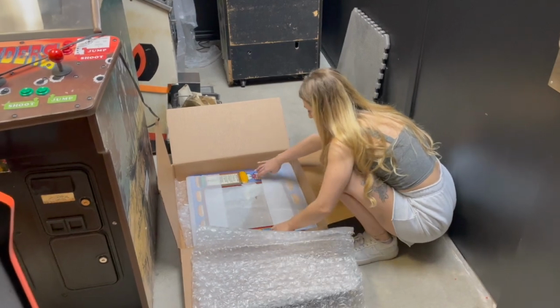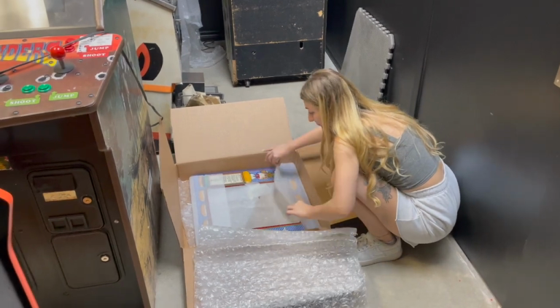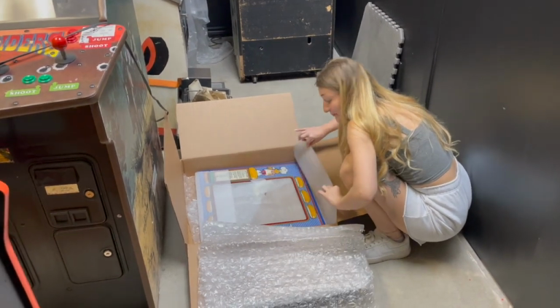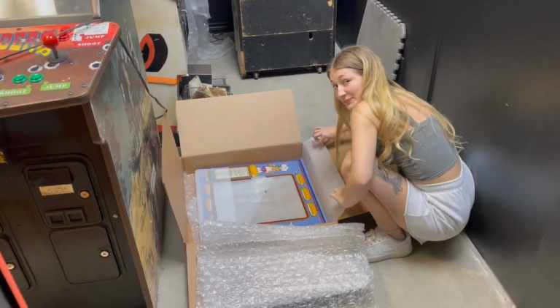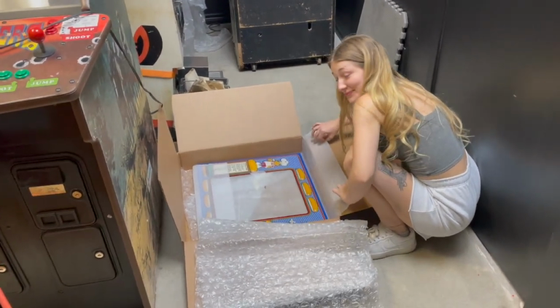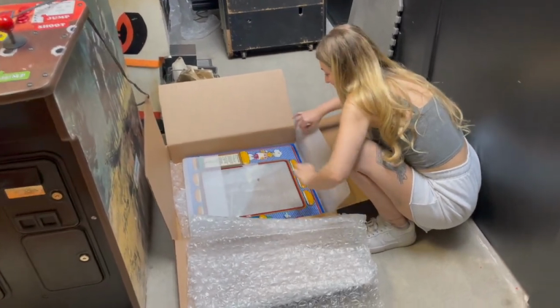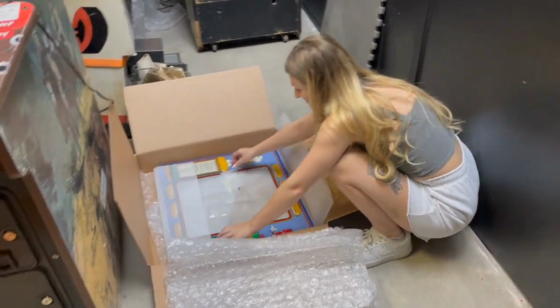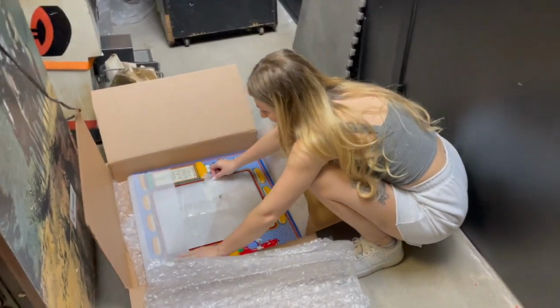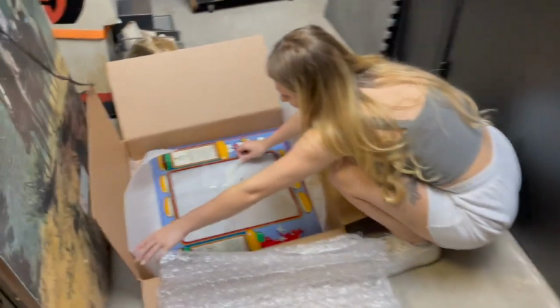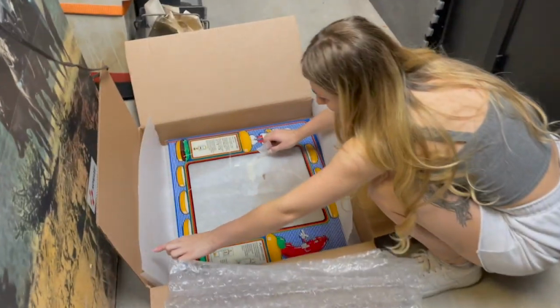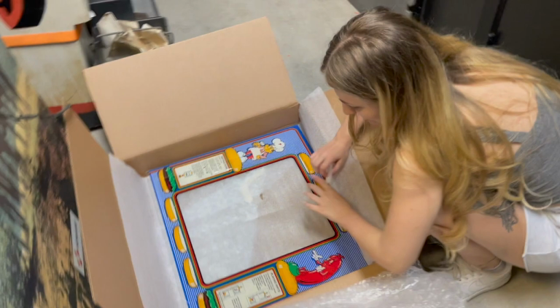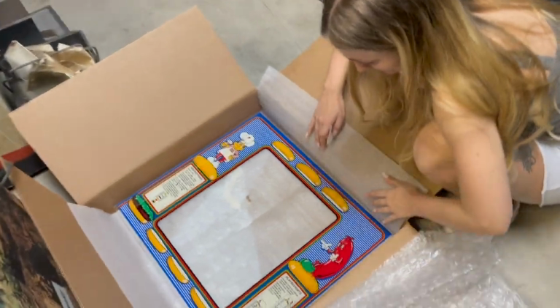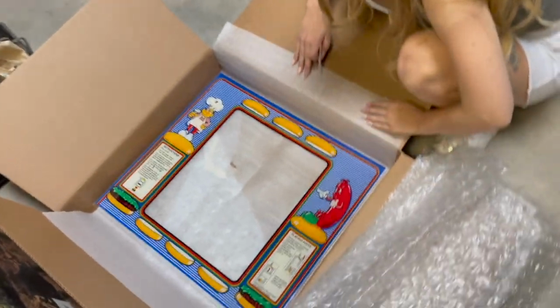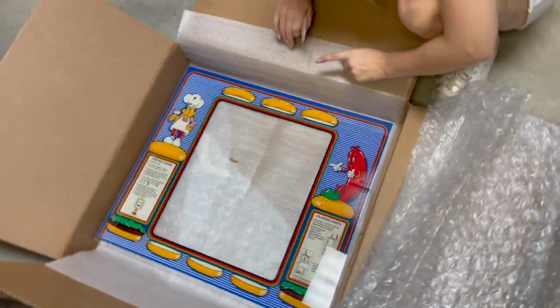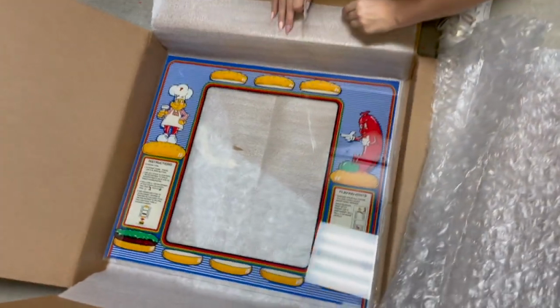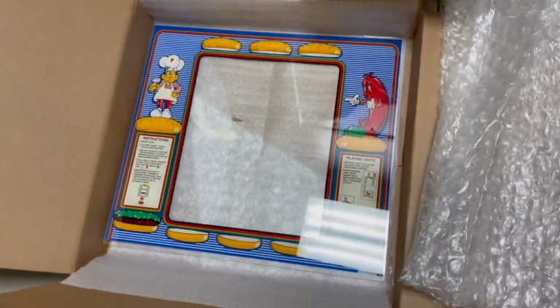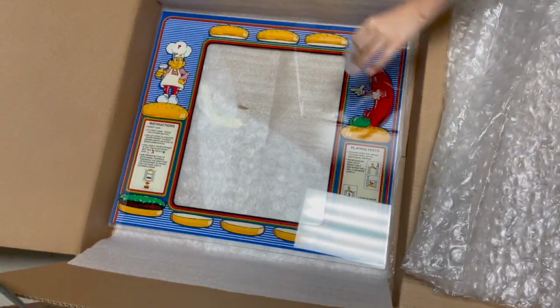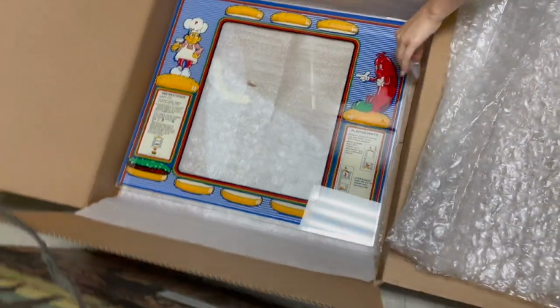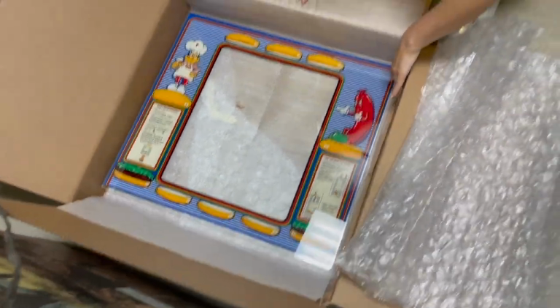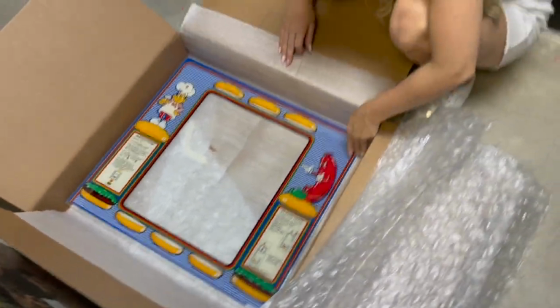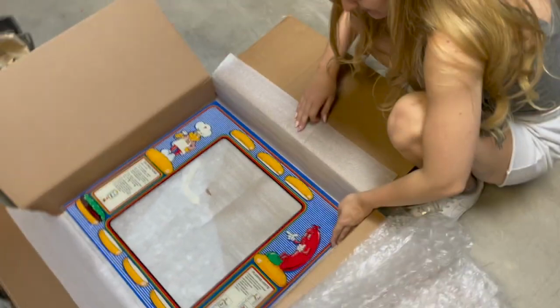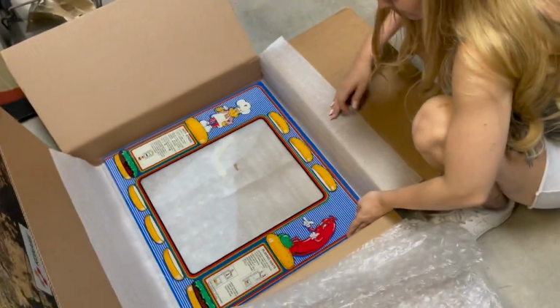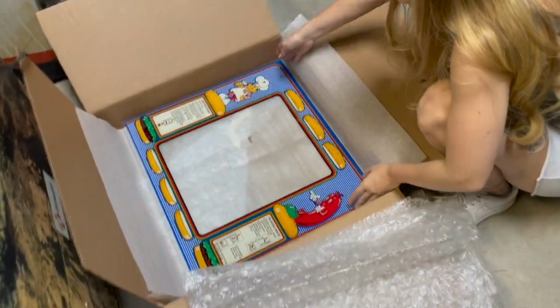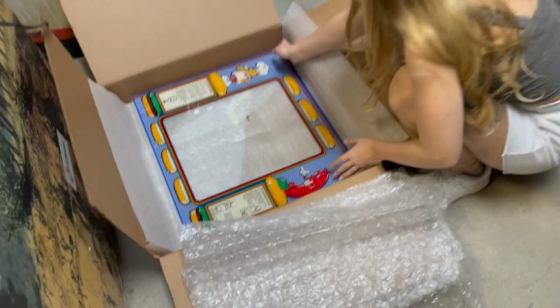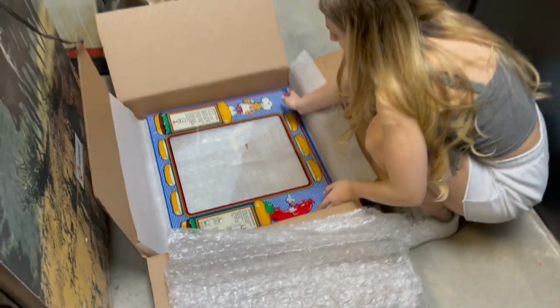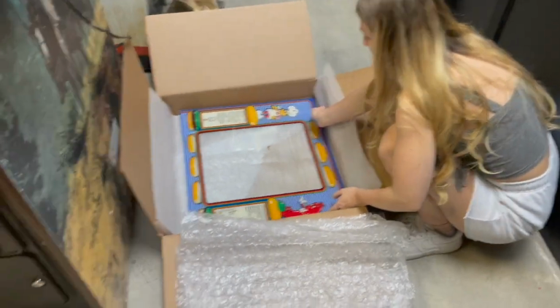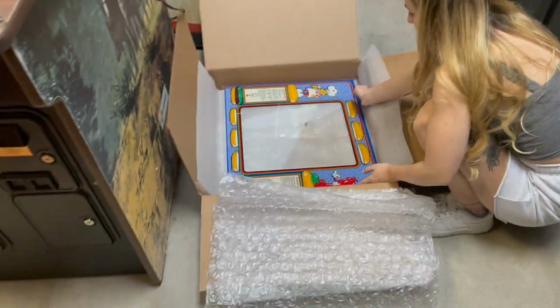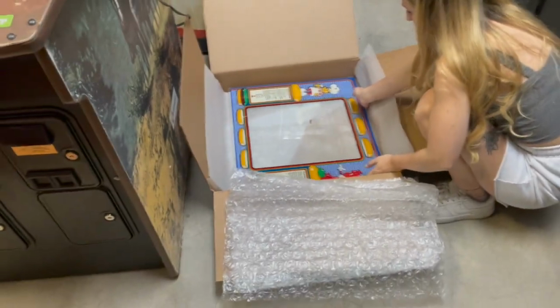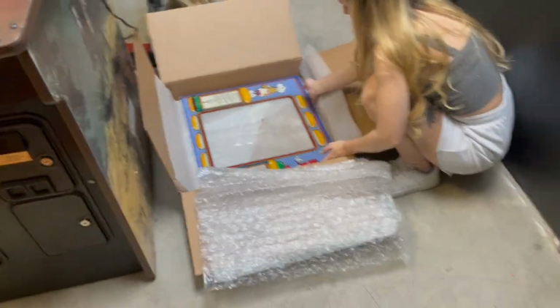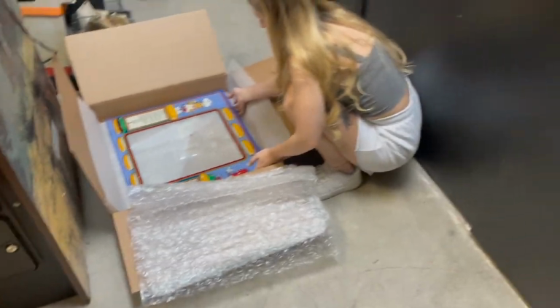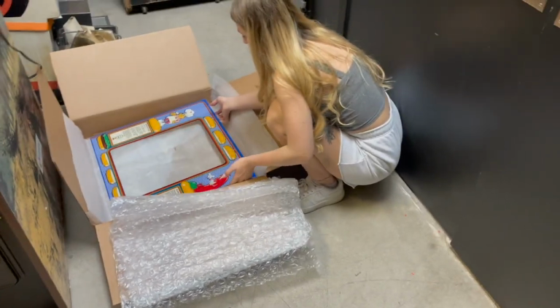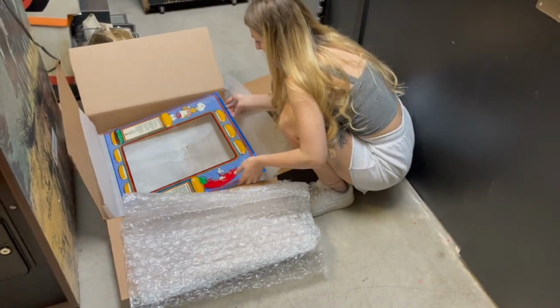Autumn has opened up the box with our new glass bezel — Burger Time. Man, it looks great, doesn't it? Yeah, it looks perfect. All right, let's be careful and stick it in there and see what happens.